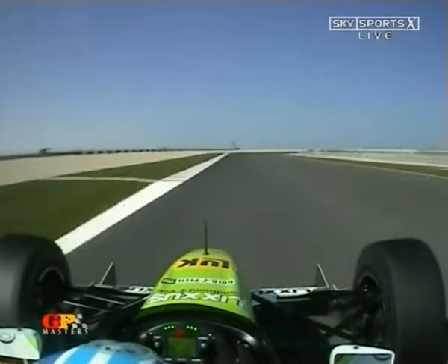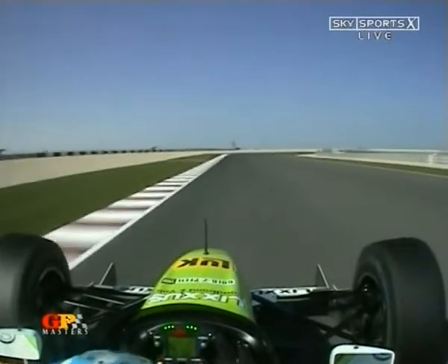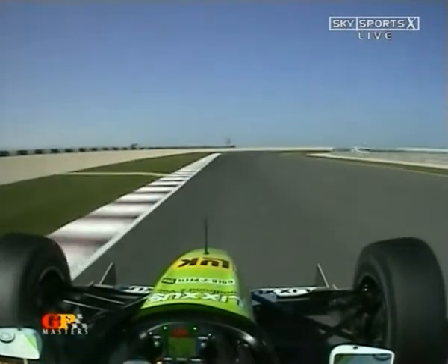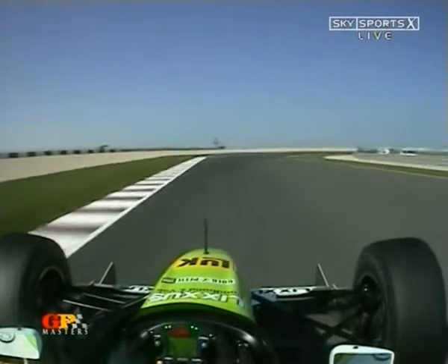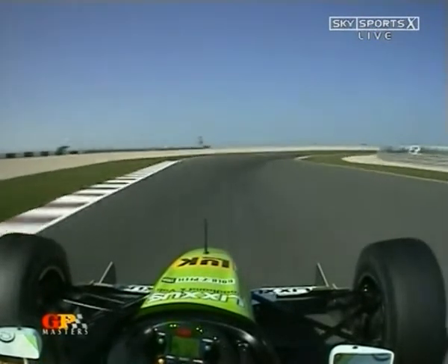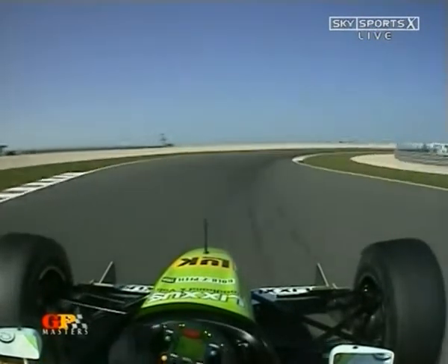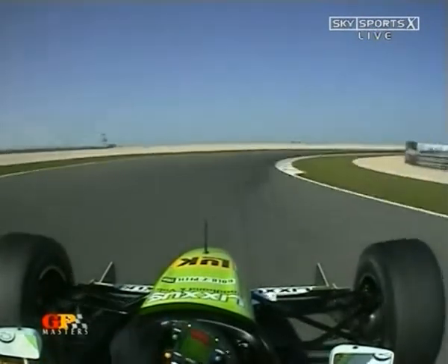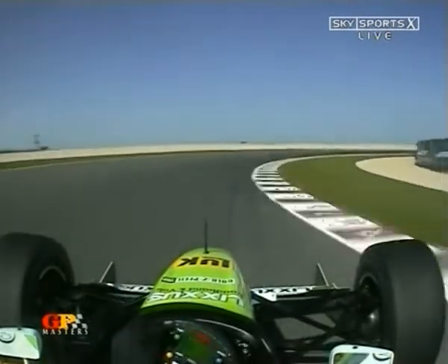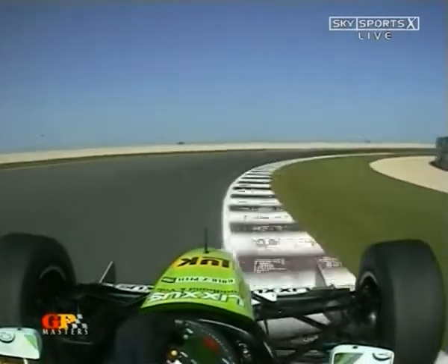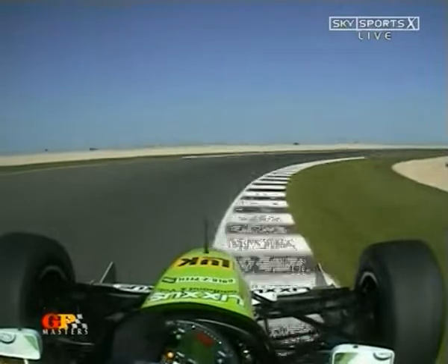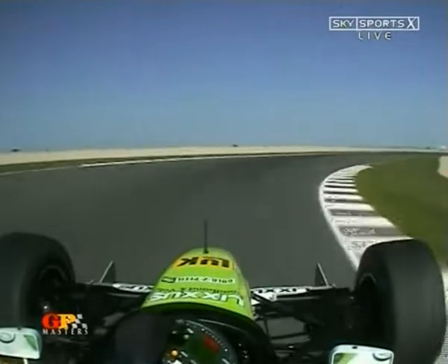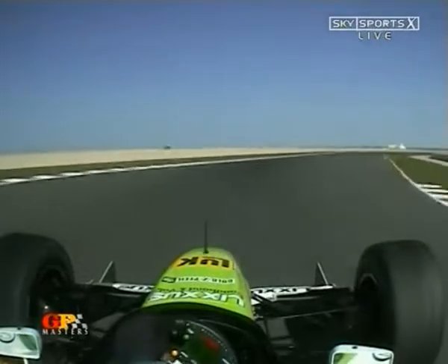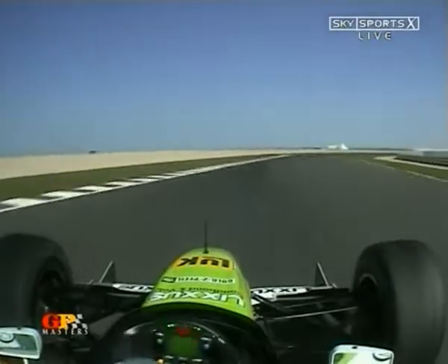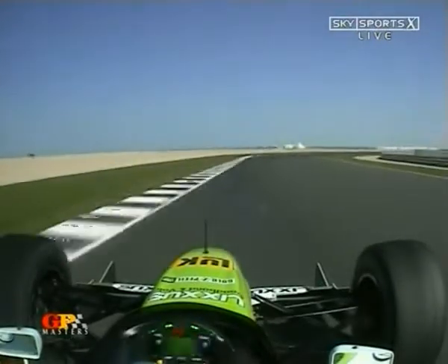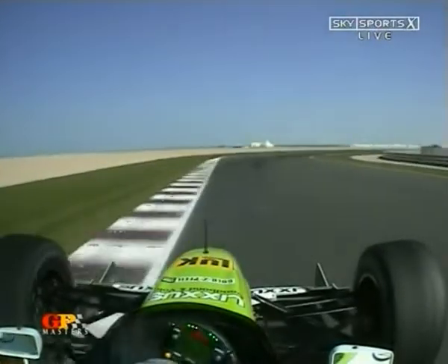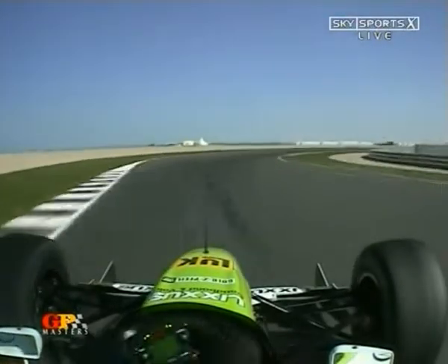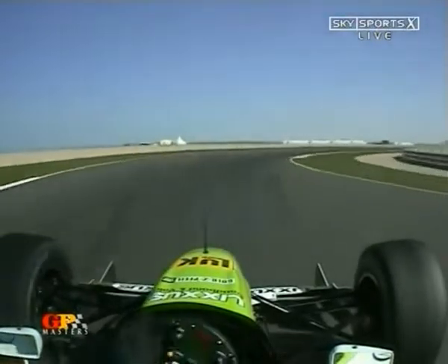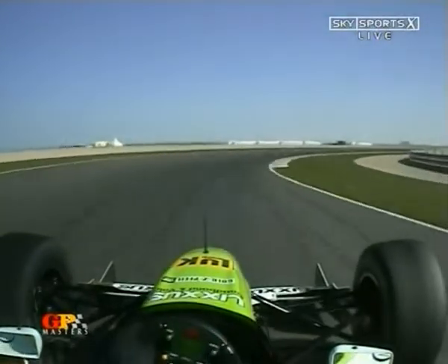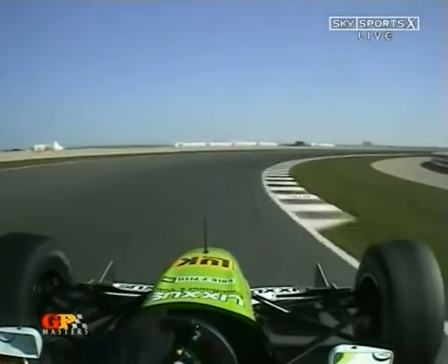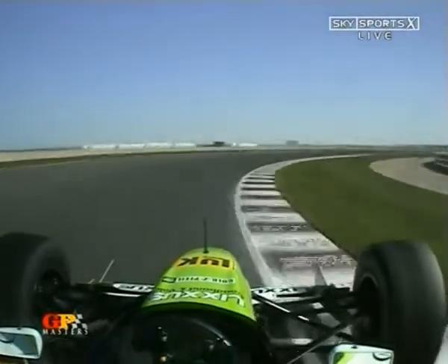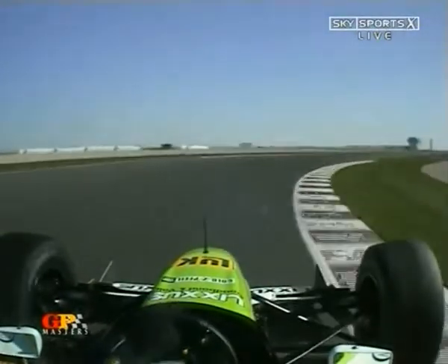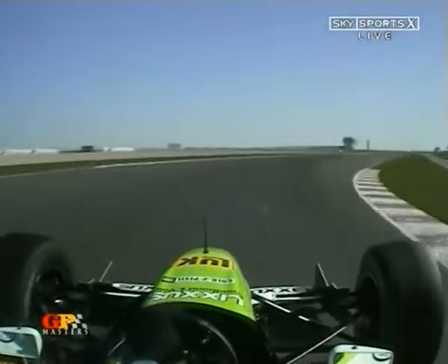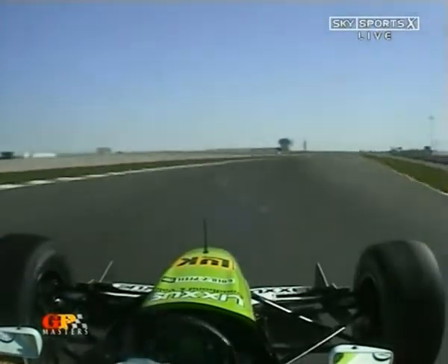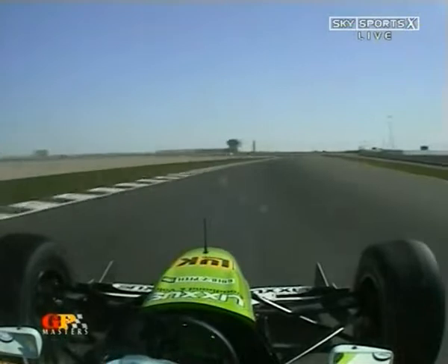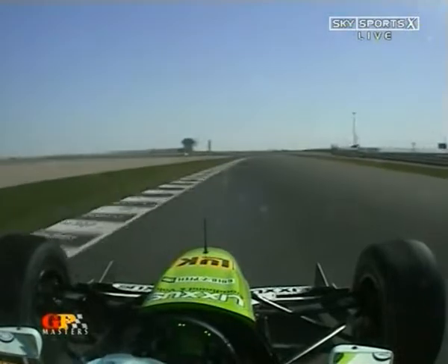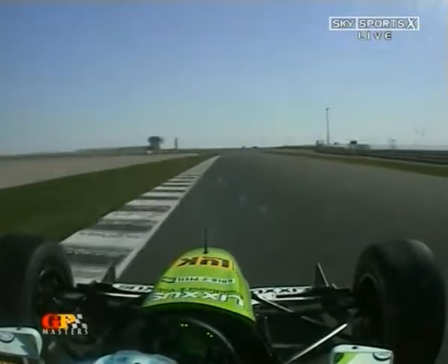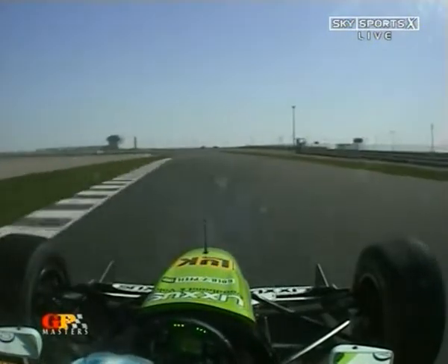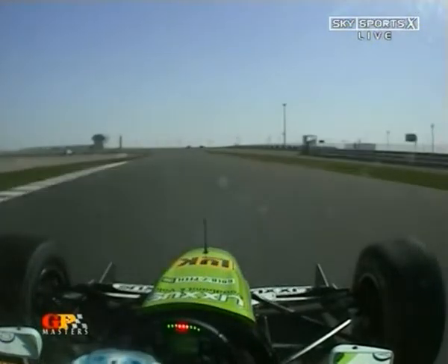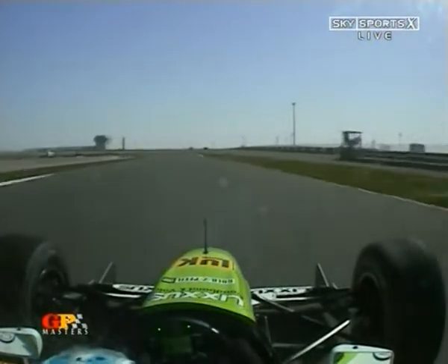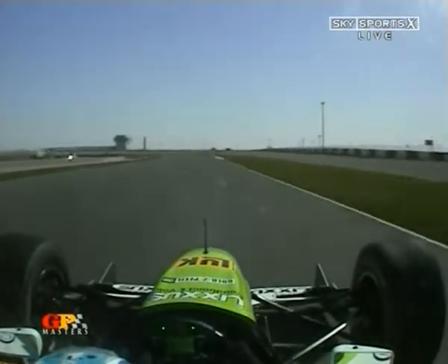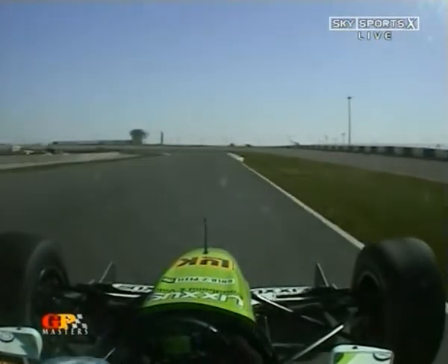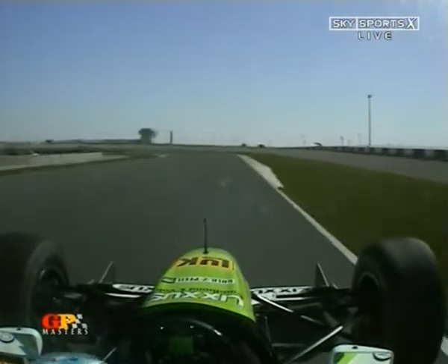Settle the car down, down into 3rd gear. Turn in double apex, let the car drift out to the outside. Little bit of oversteer. Again, you see the steering wheel working very hard.